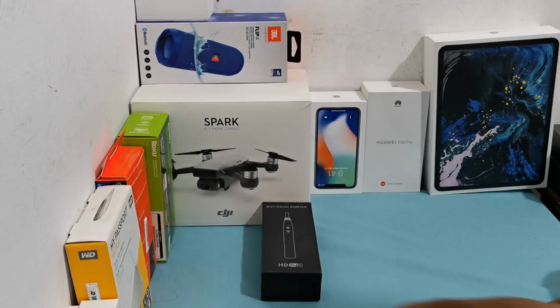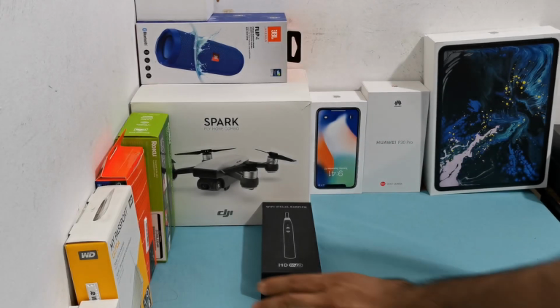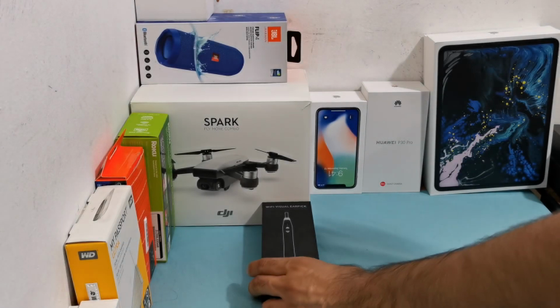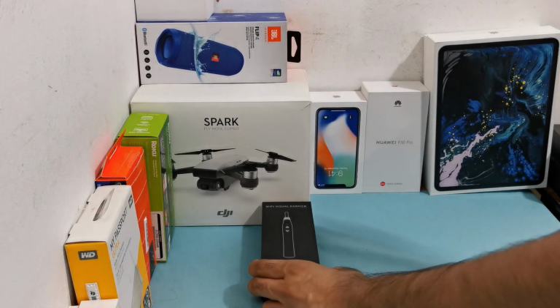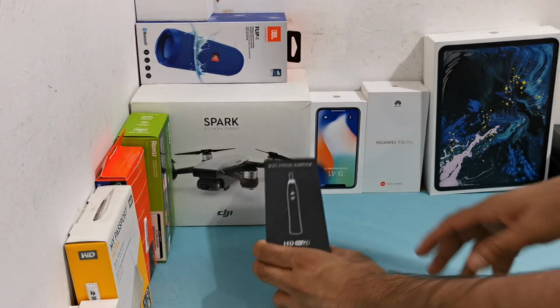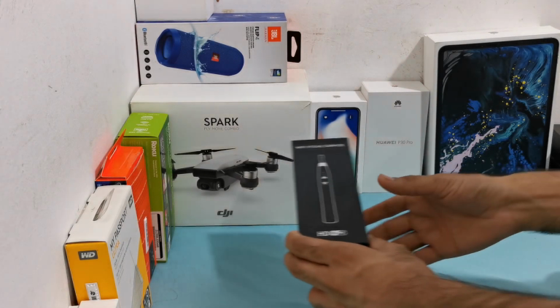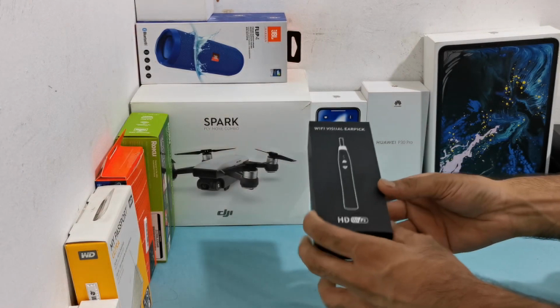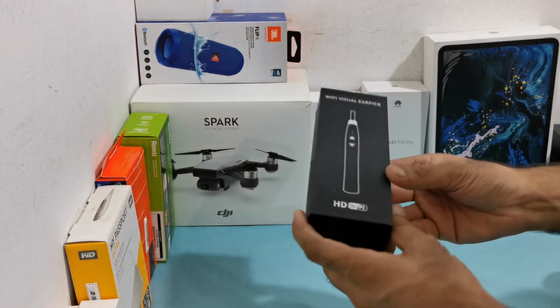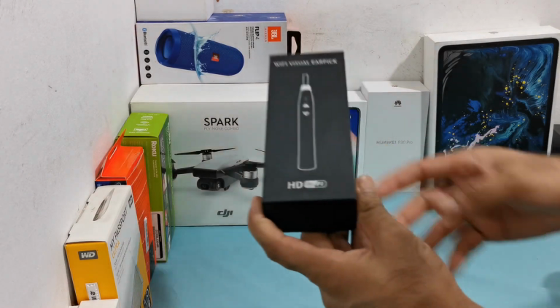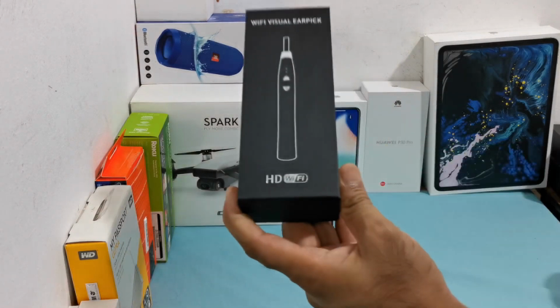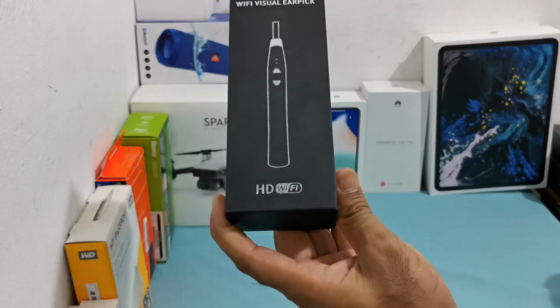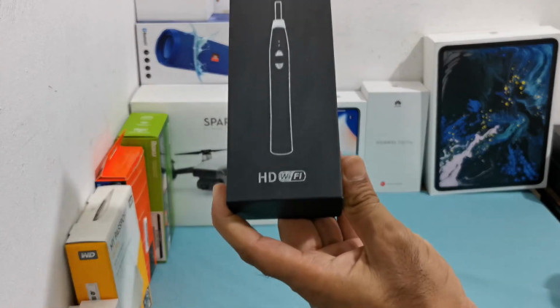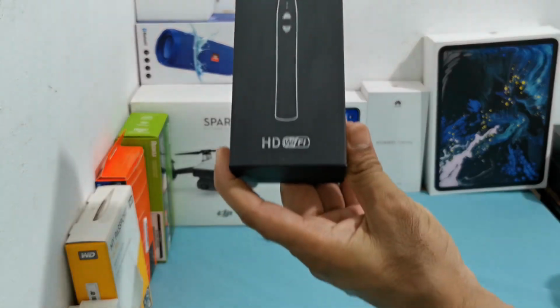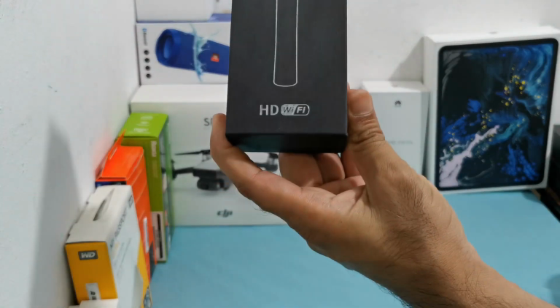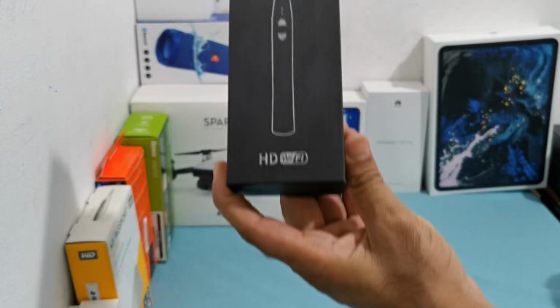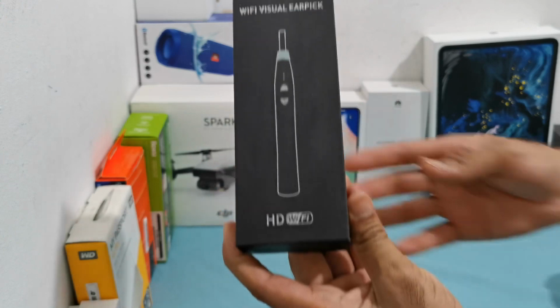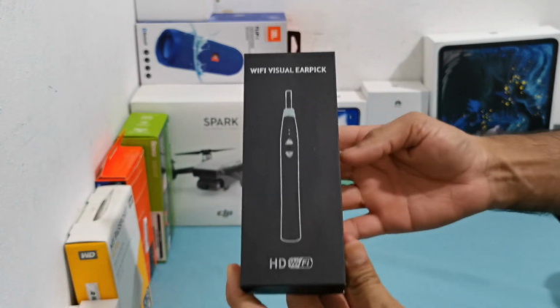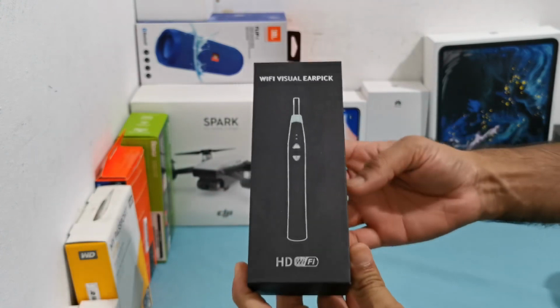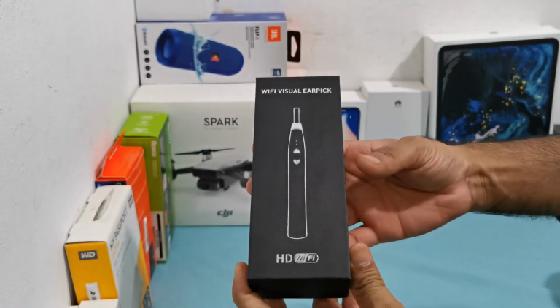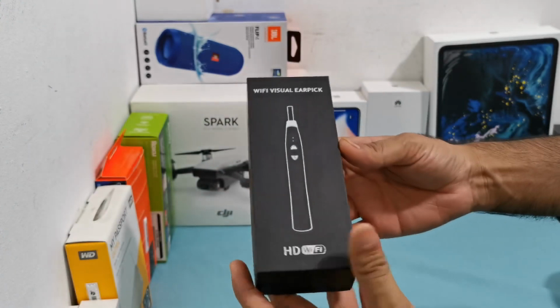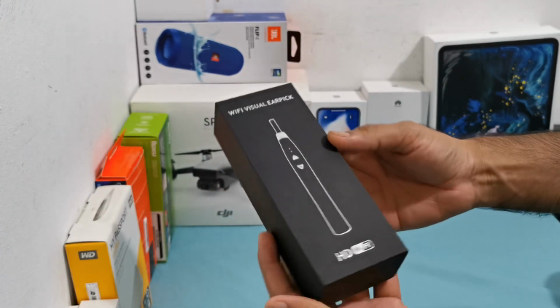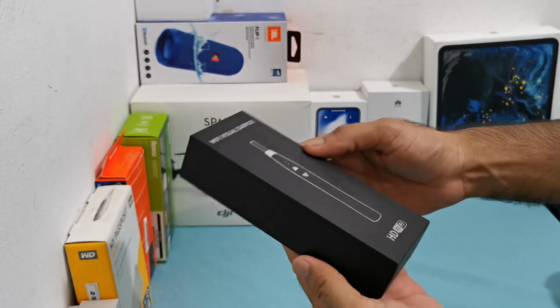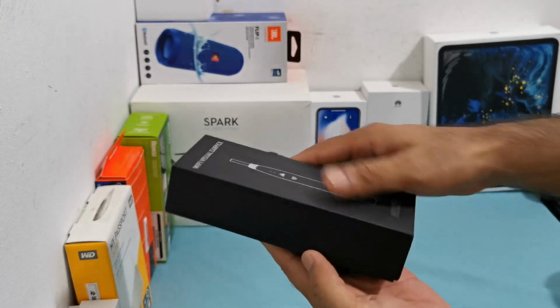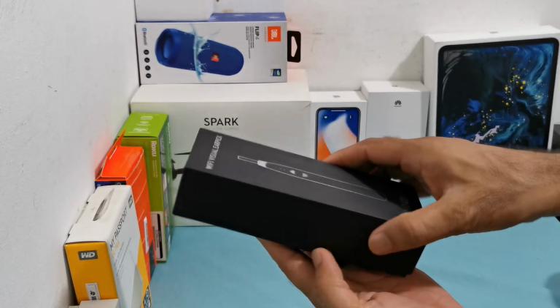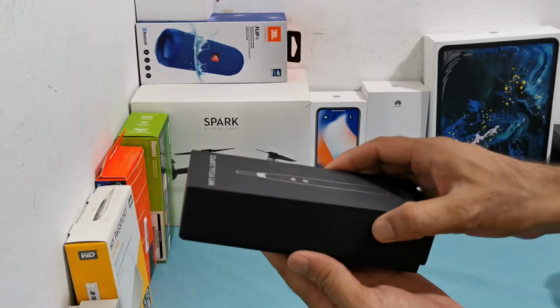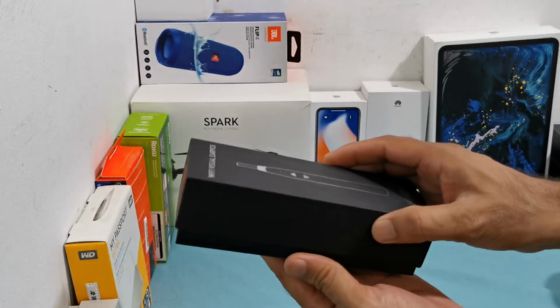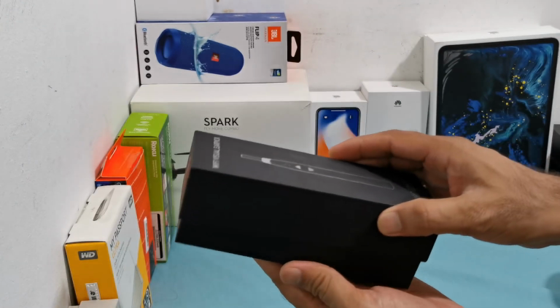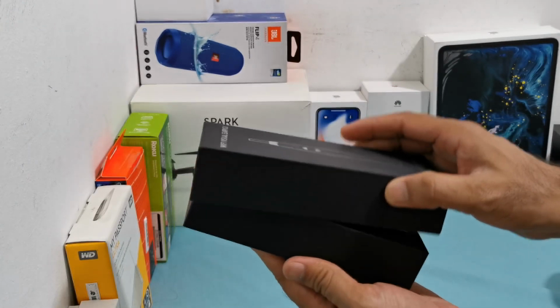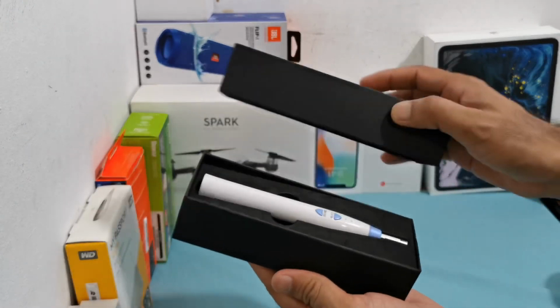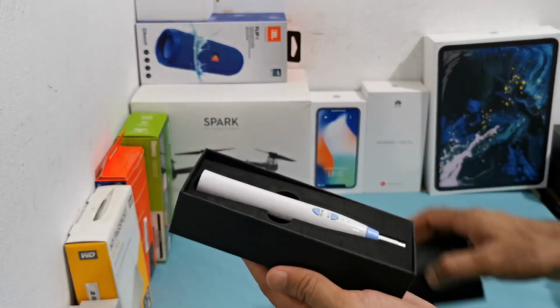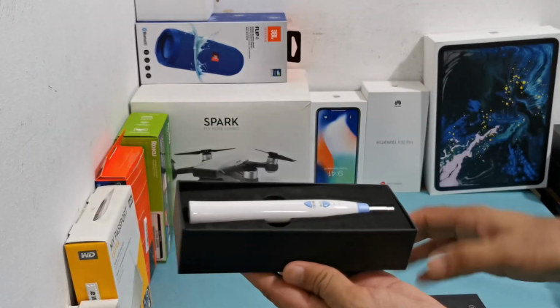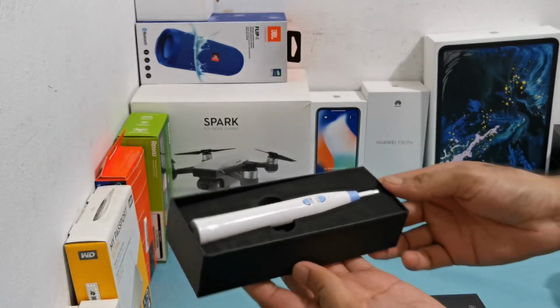Hello and welcome. Today I will show you this HD Wi-Fi Vuel AirPic or Personal Microscope.